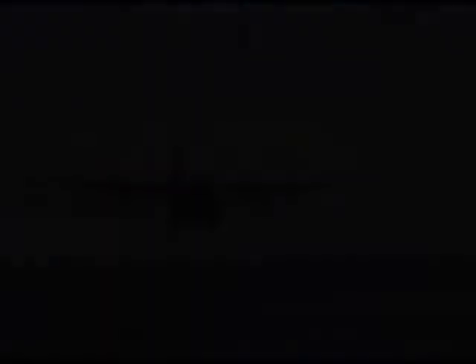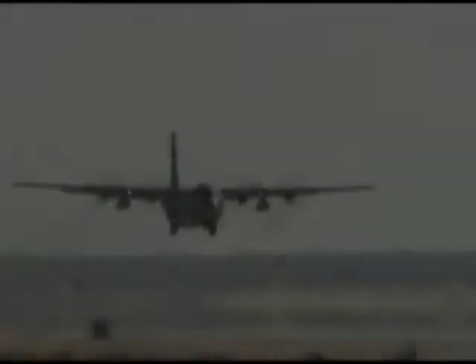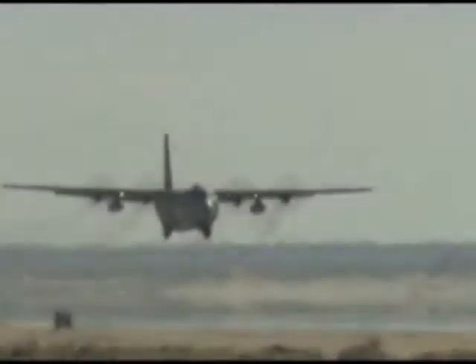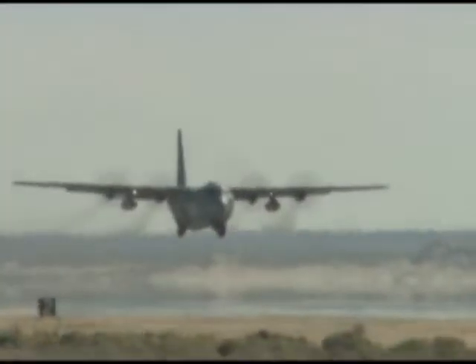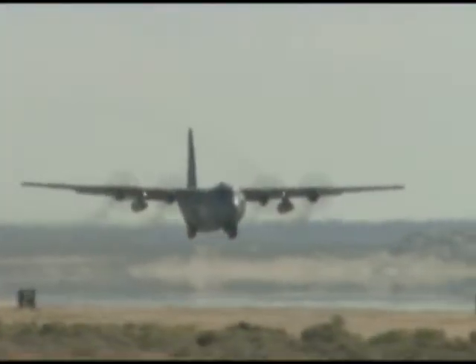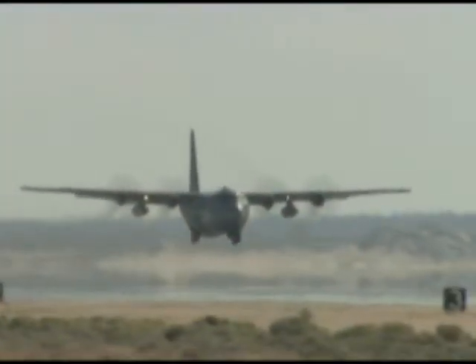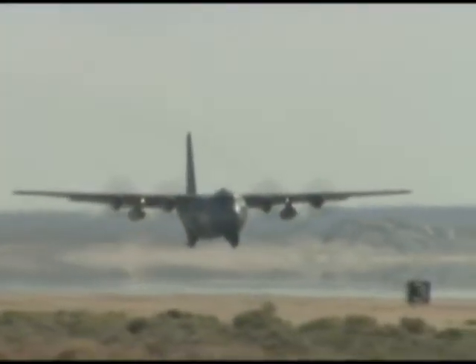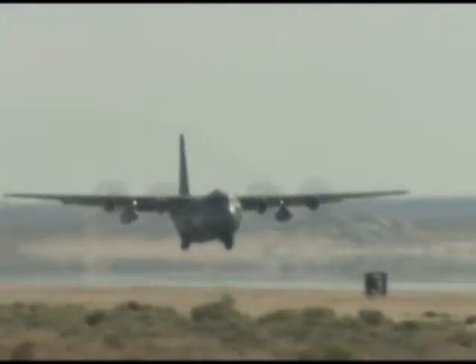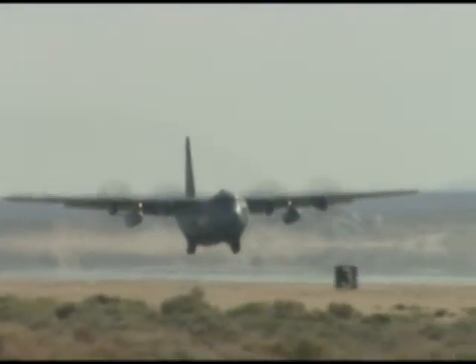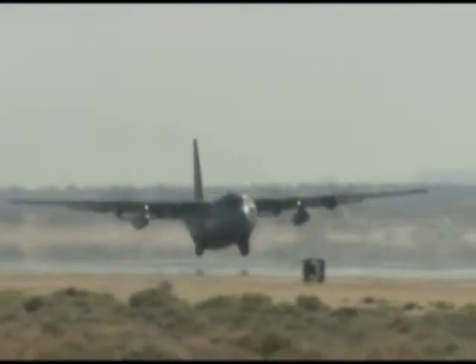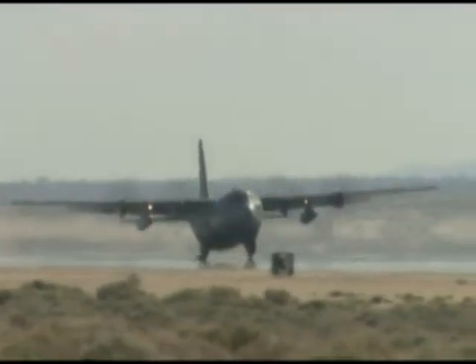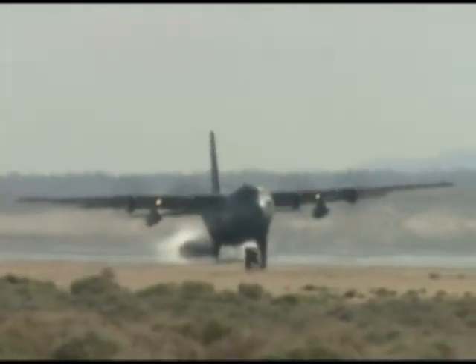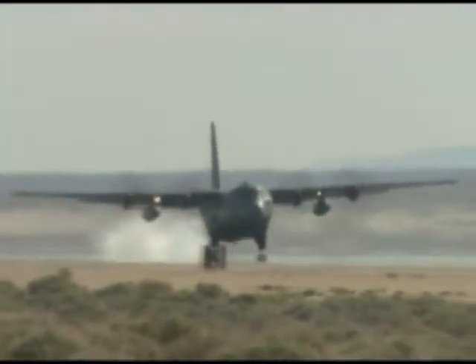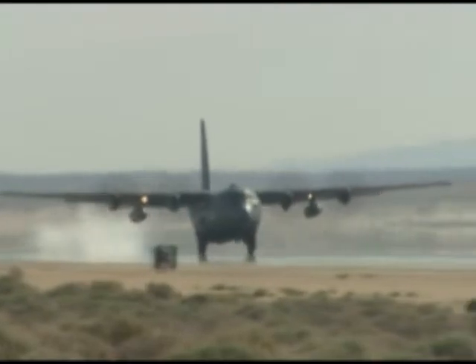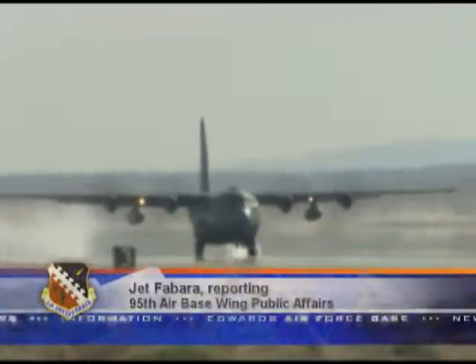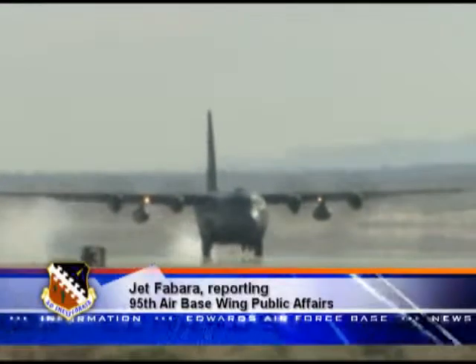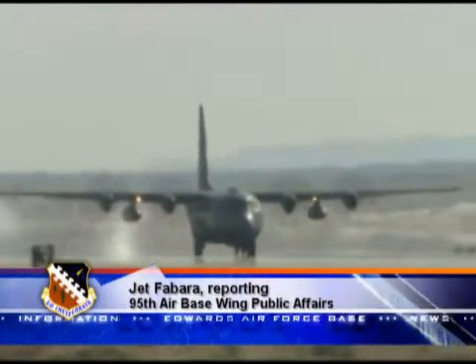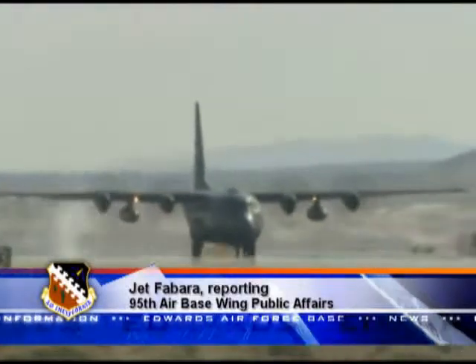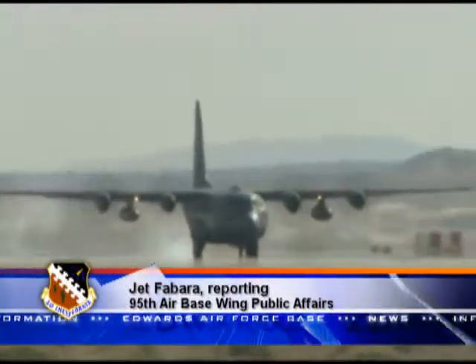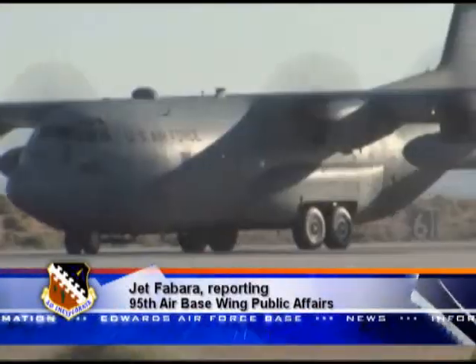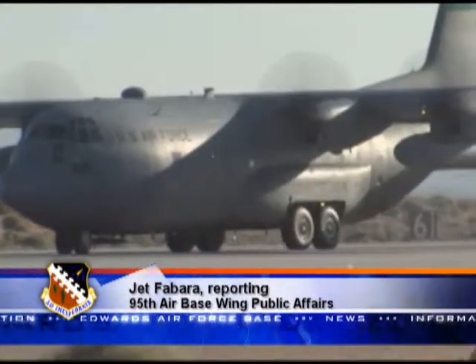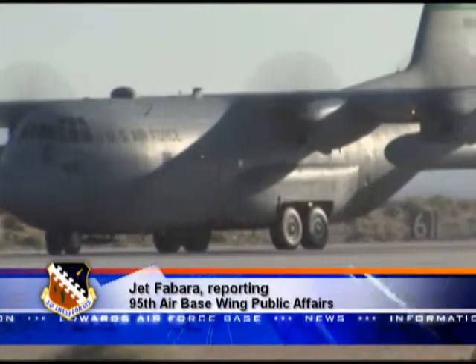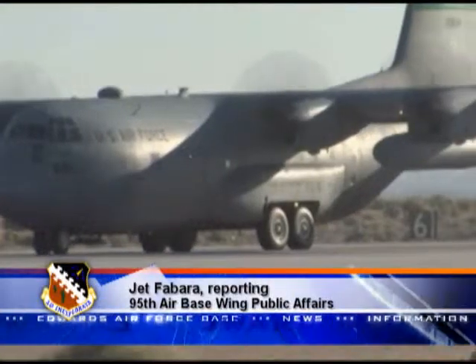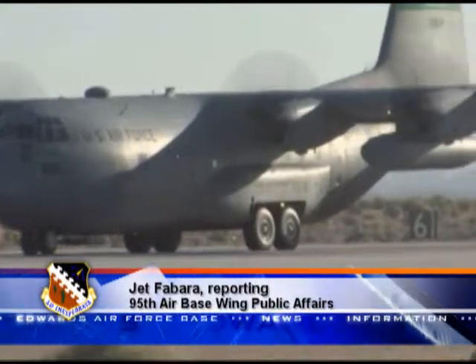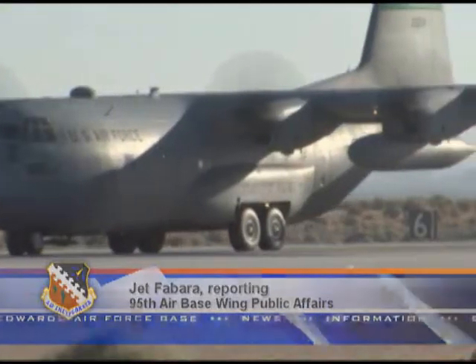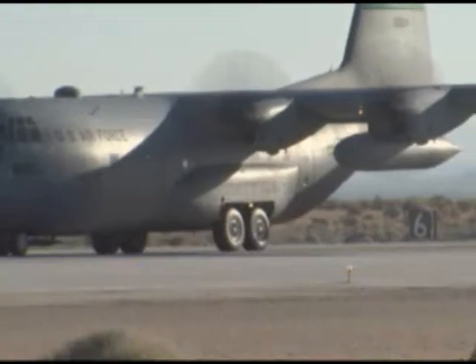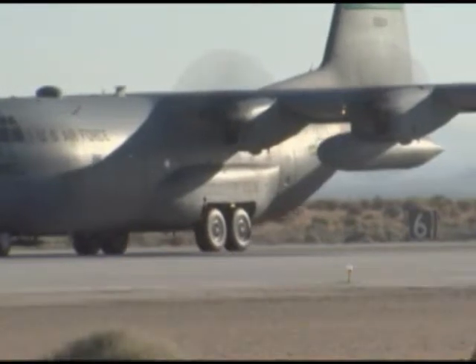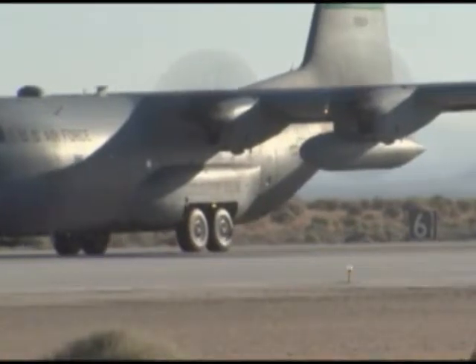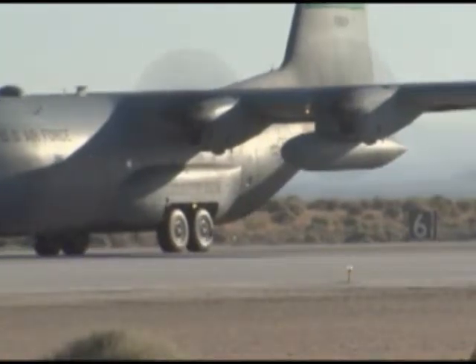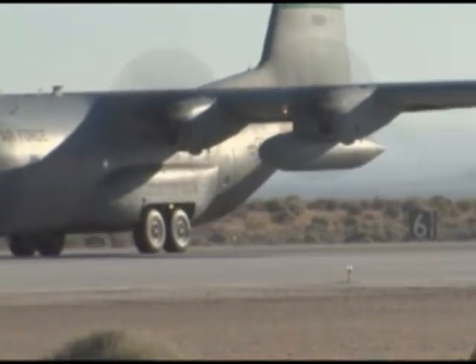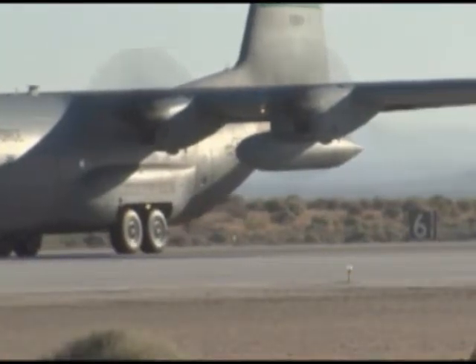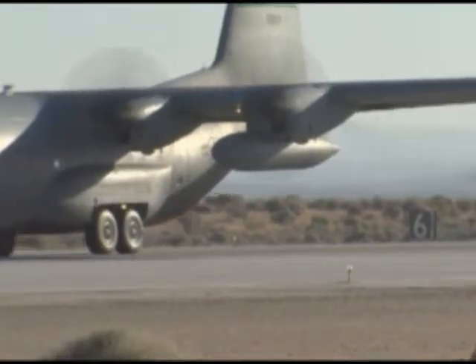A small test team from the 418th Flight Test Squadron has been tasked with replacing a legacy system, but not before this last assignment has been completed to improve the entire C-130 Hercules fleet, as well as ensuring the safety of future Hercules air crews.